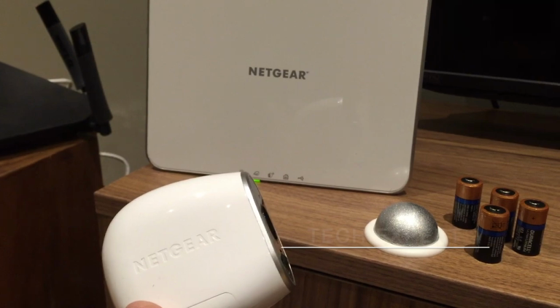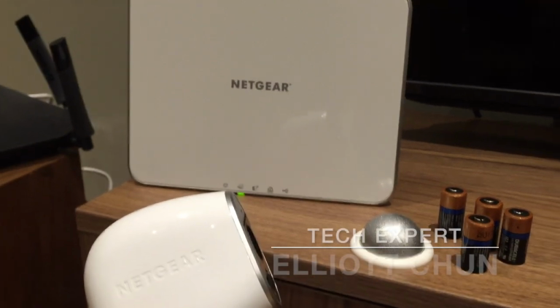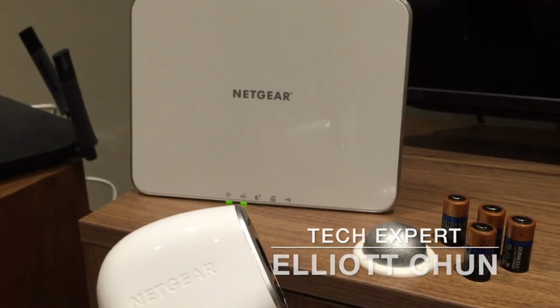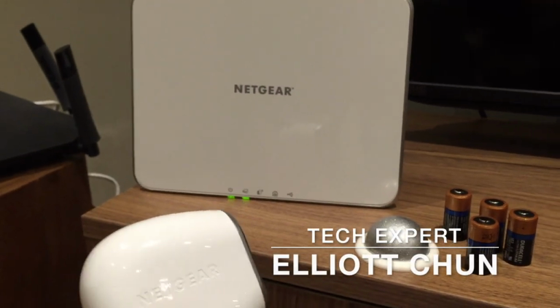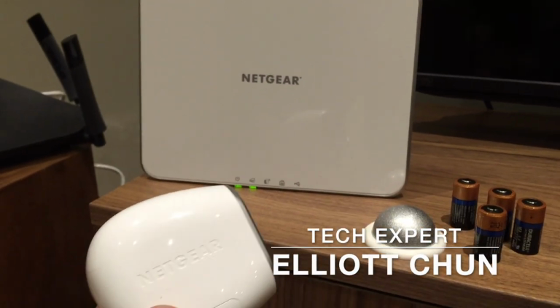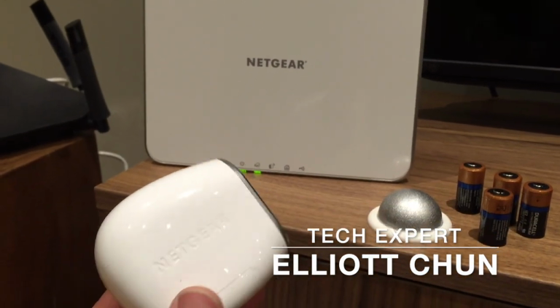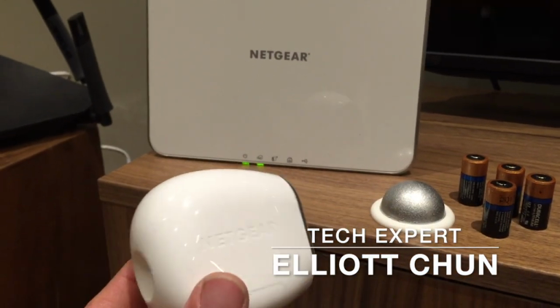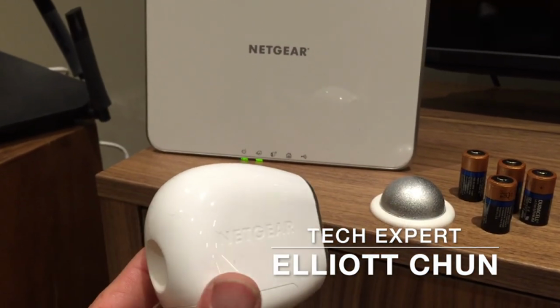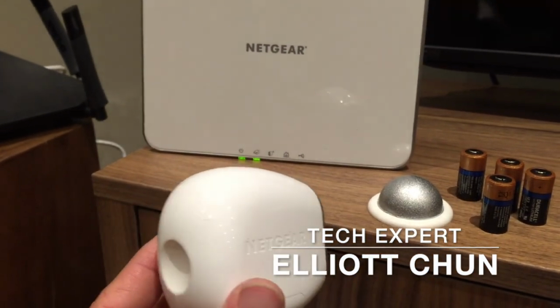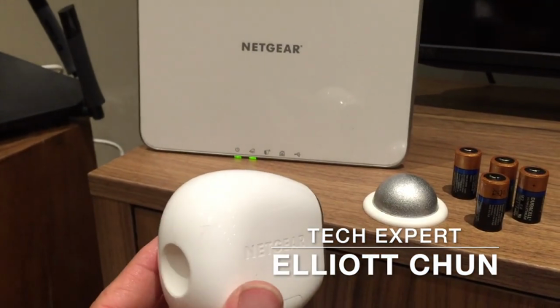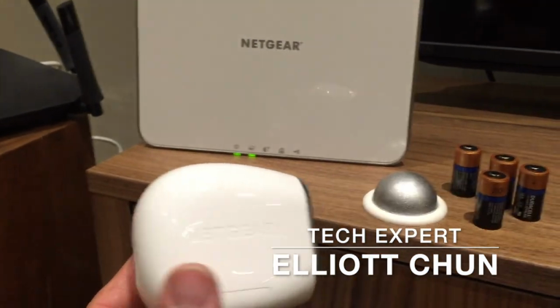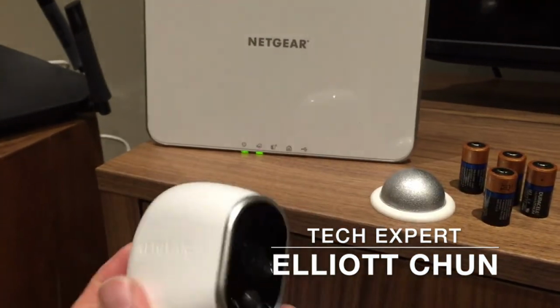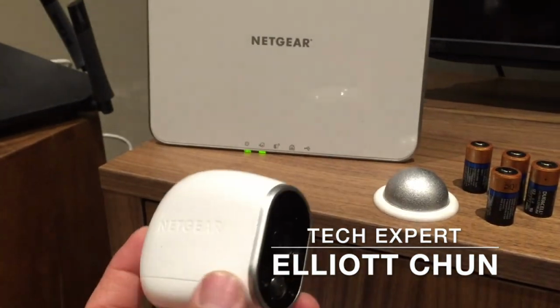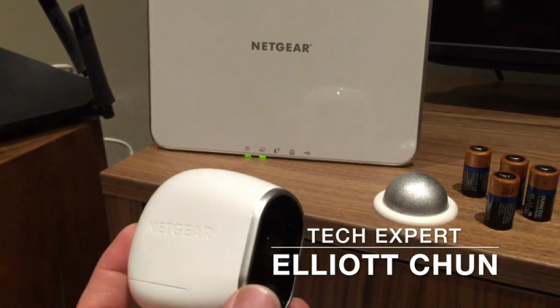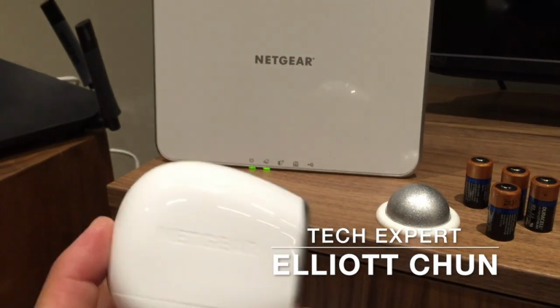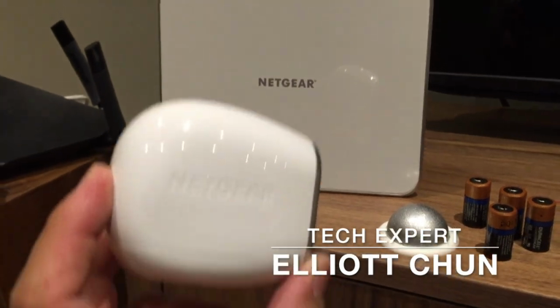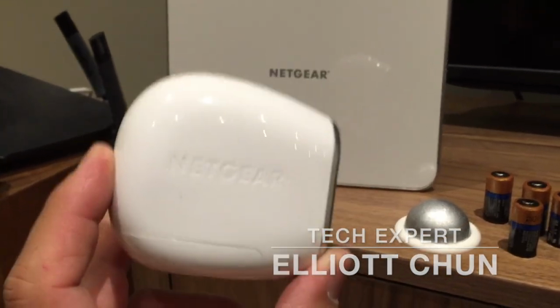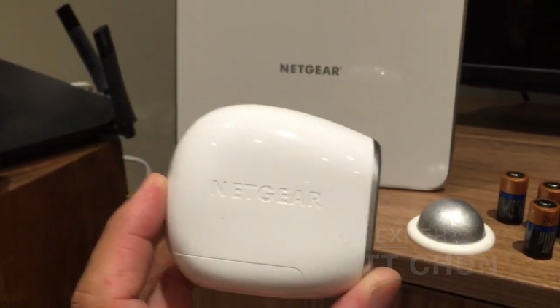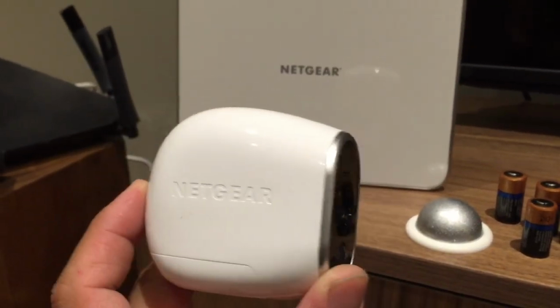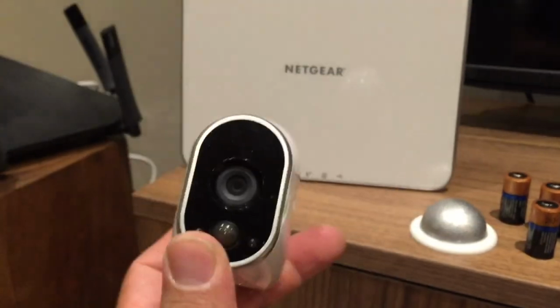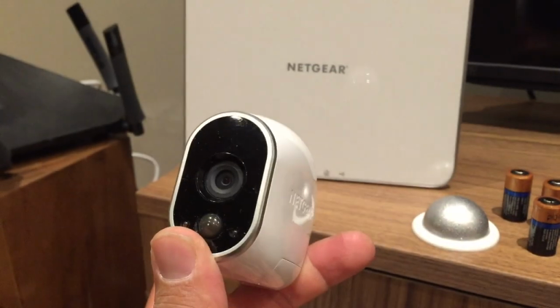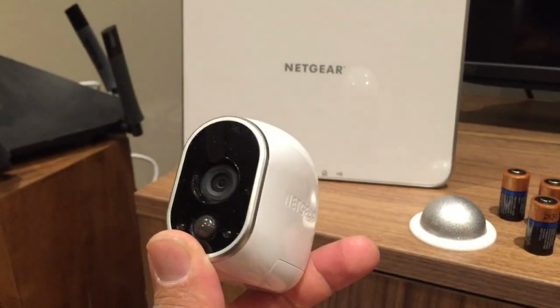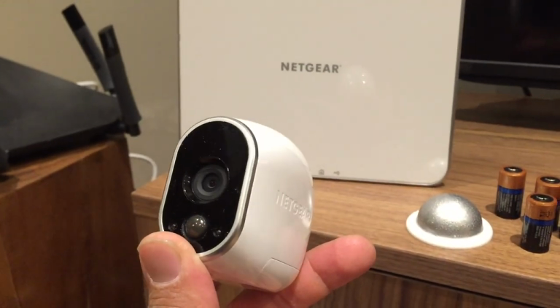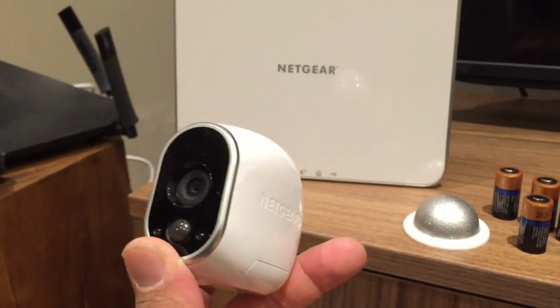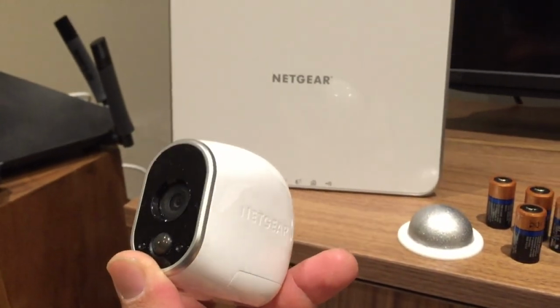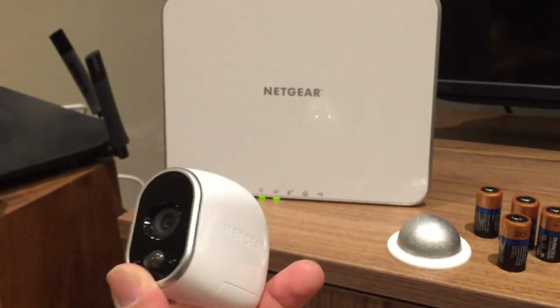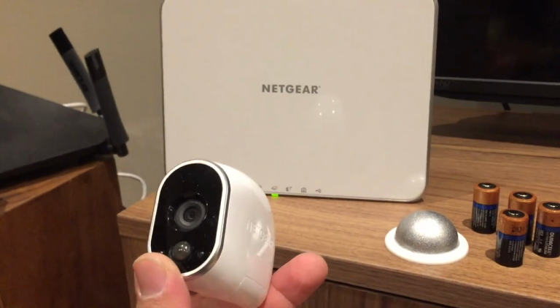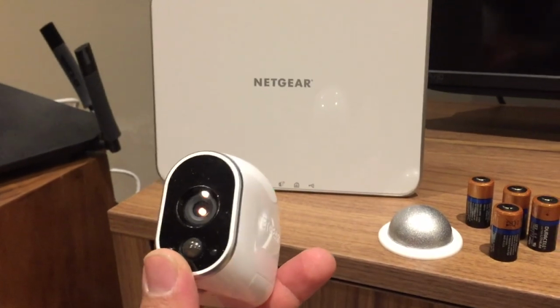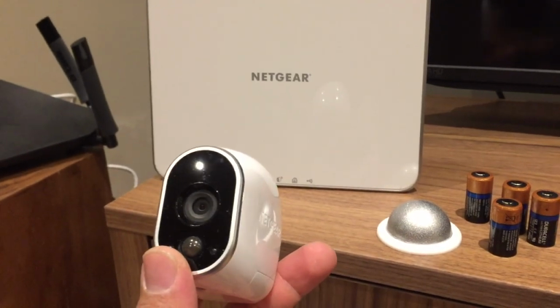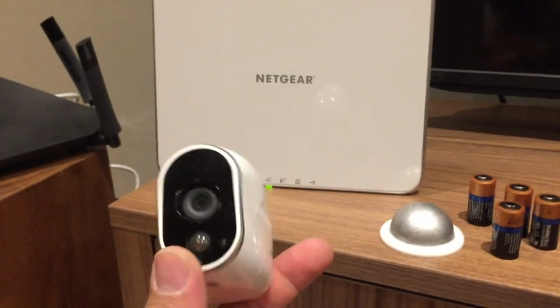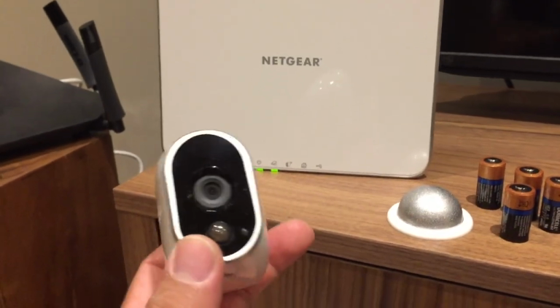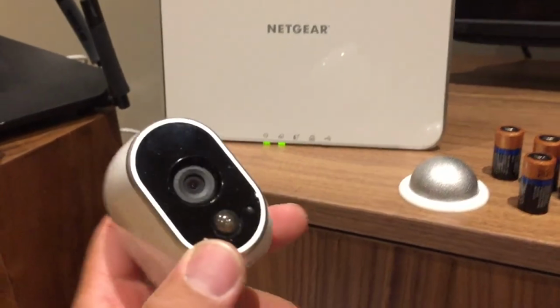Hey everyone, it's Elliot Chun here from the BestBuy.ca plugin blog. I've got in my hands the Netgear Arlo wireless camera and I am going to set this up and show you how easy it is to set up thanks to technology.